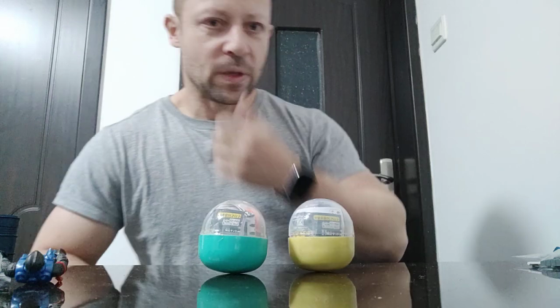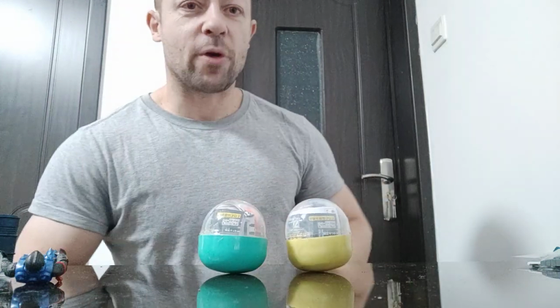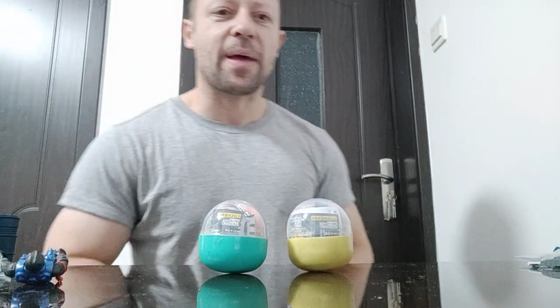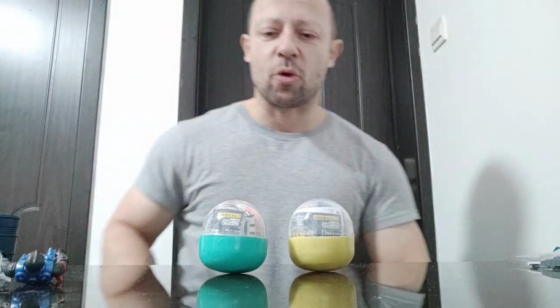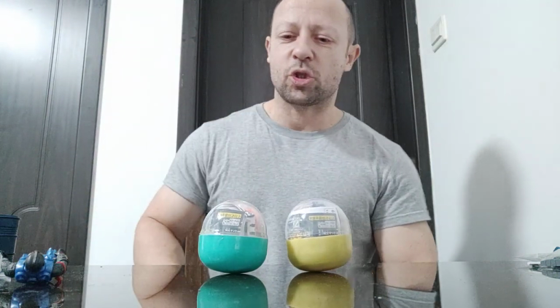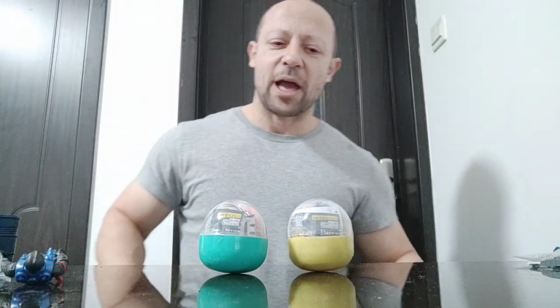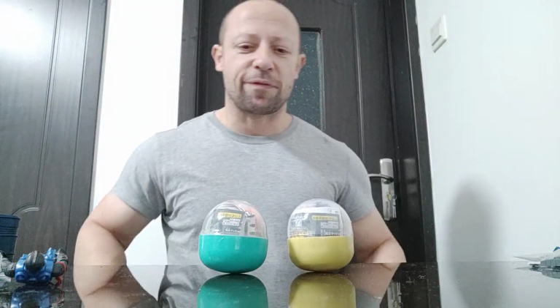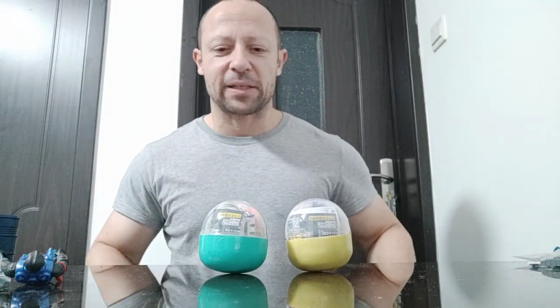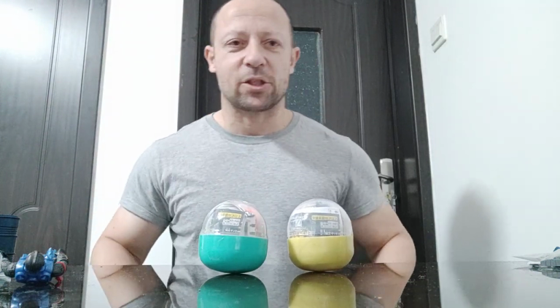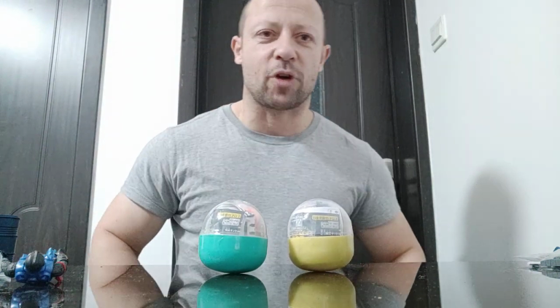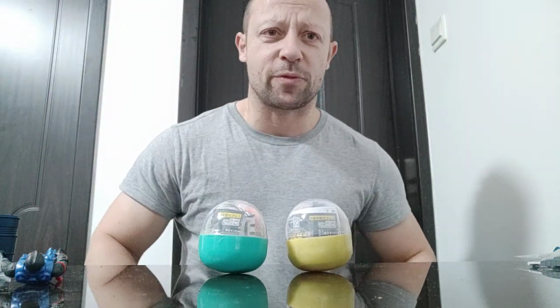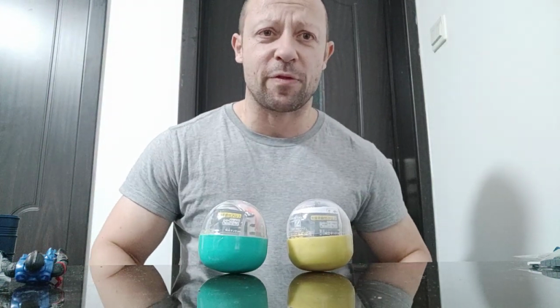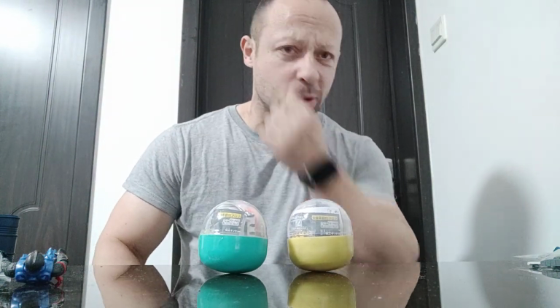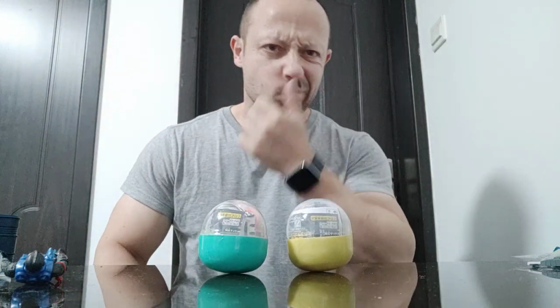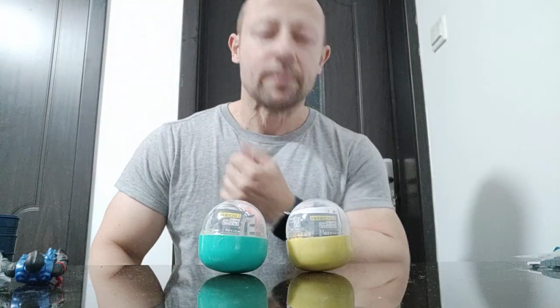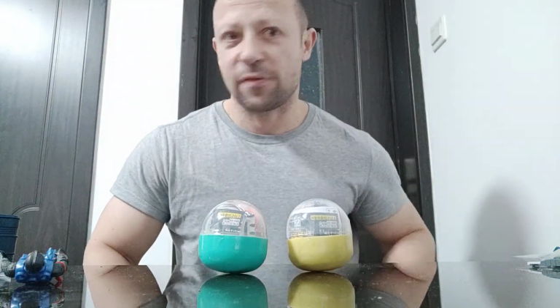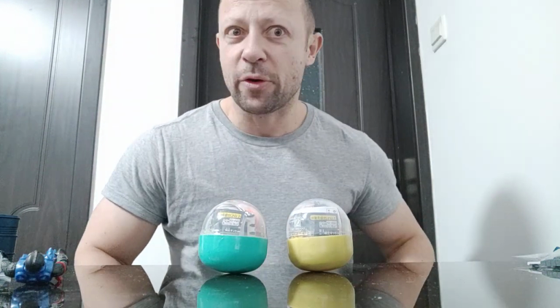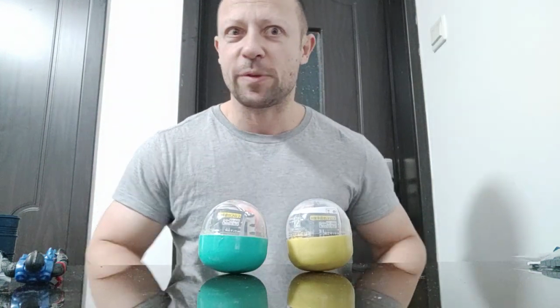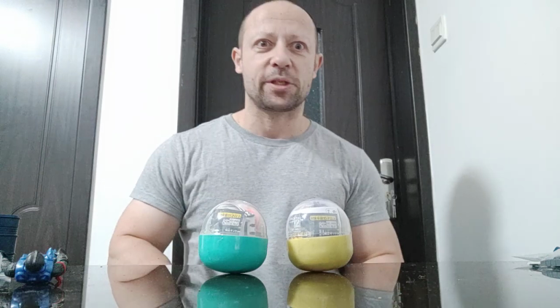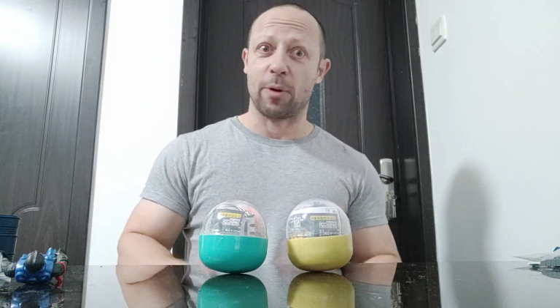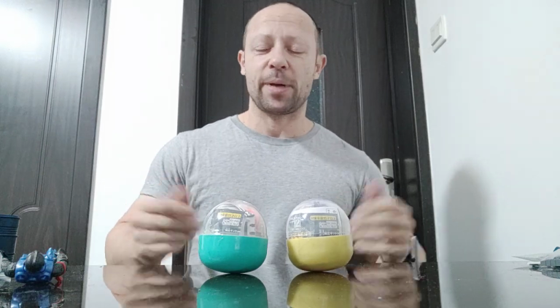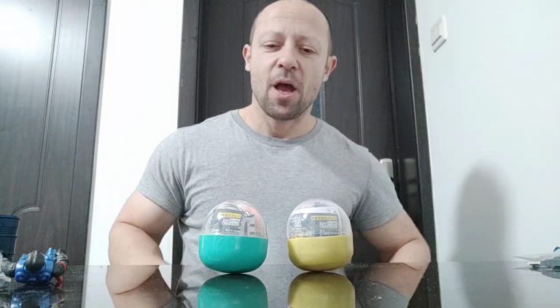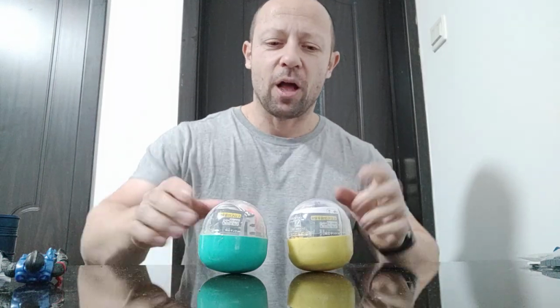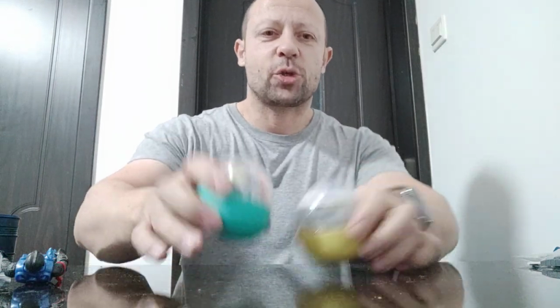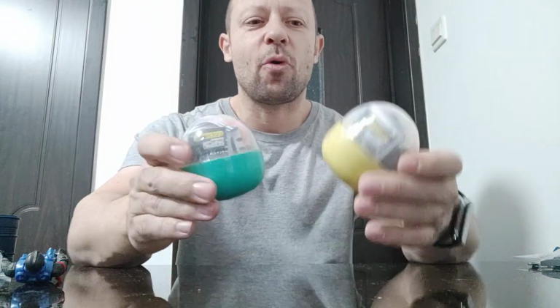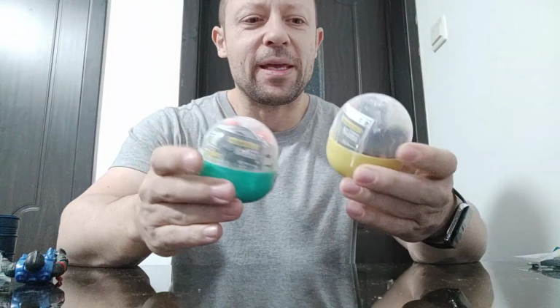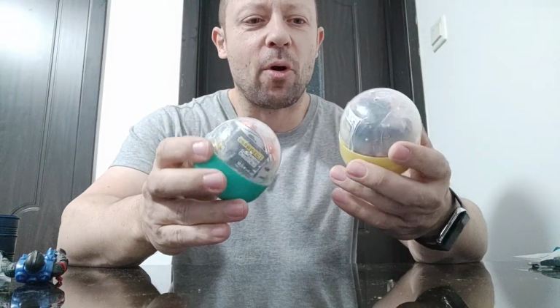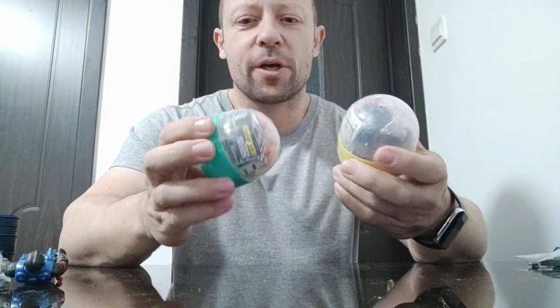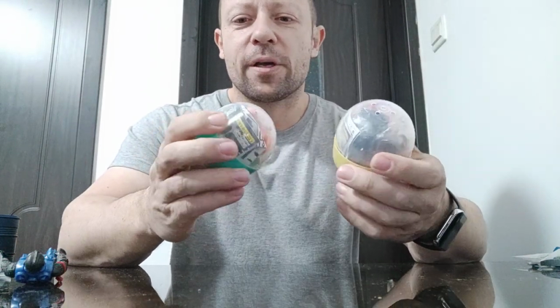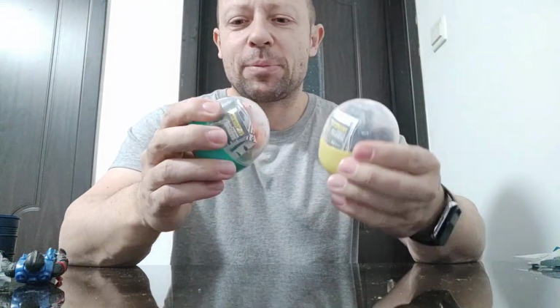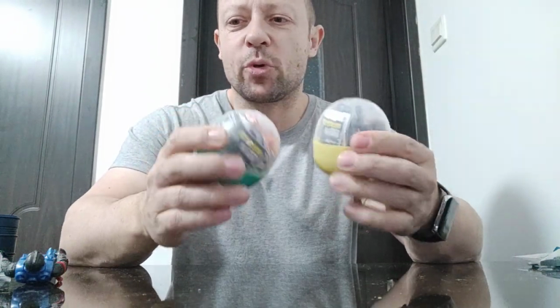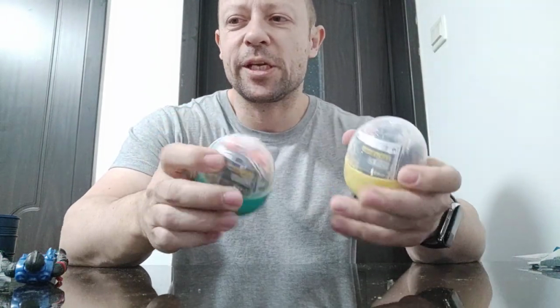Welcome back, awesome action toy fans and subscribers. Two more Epoch capsule toys here.